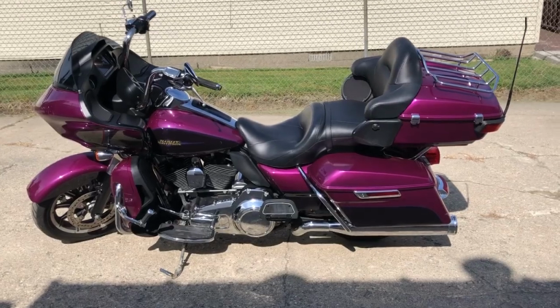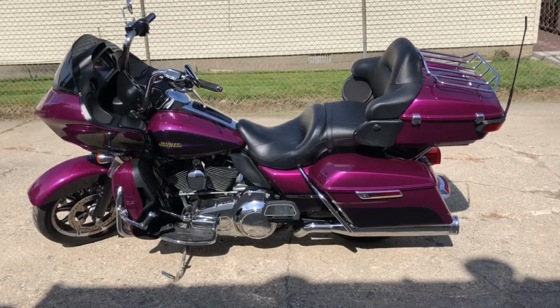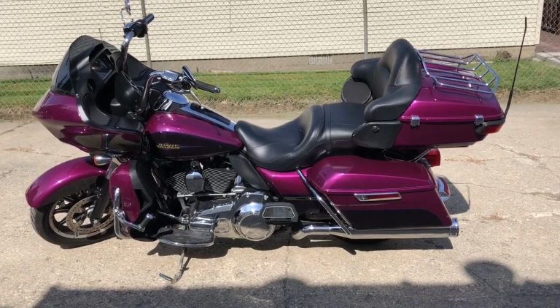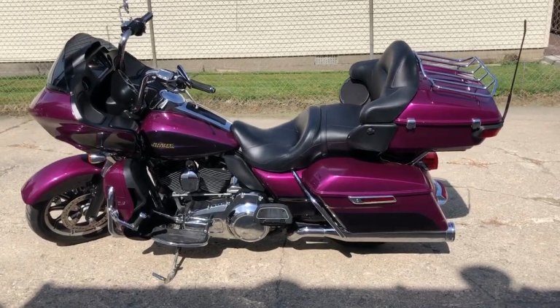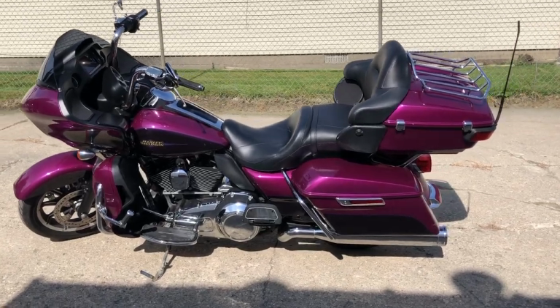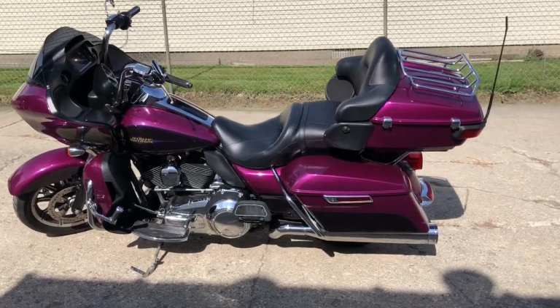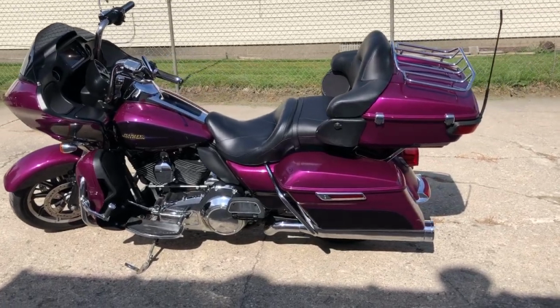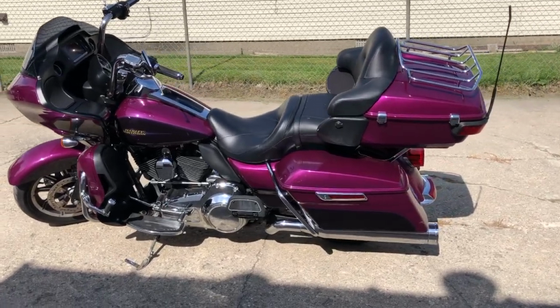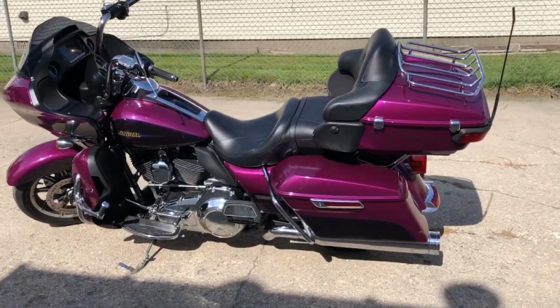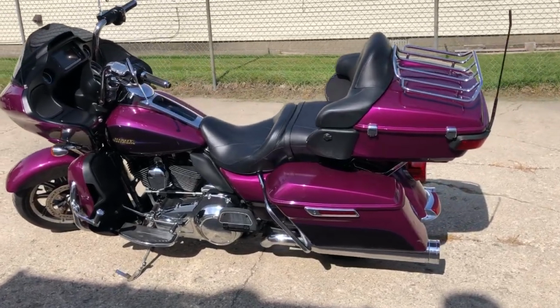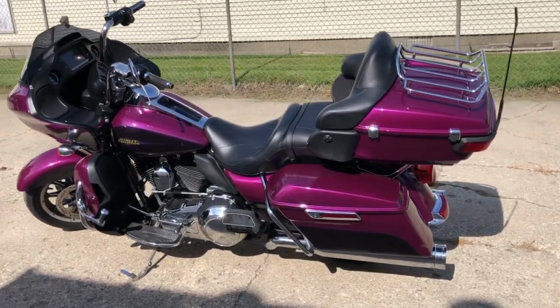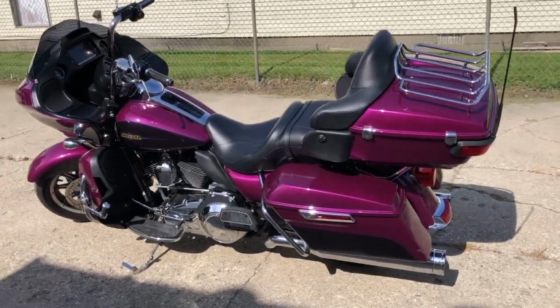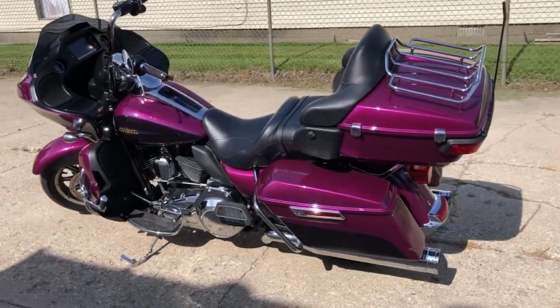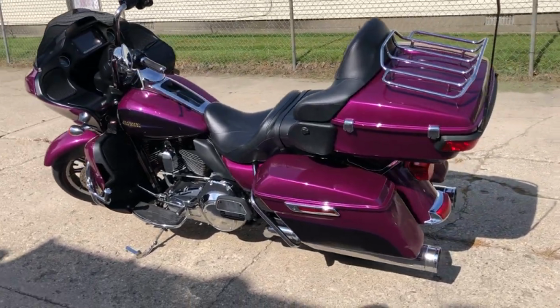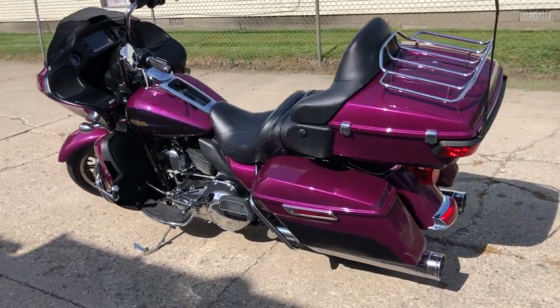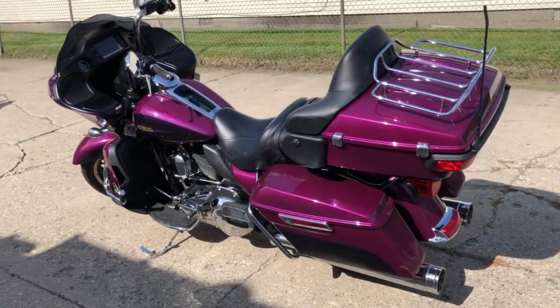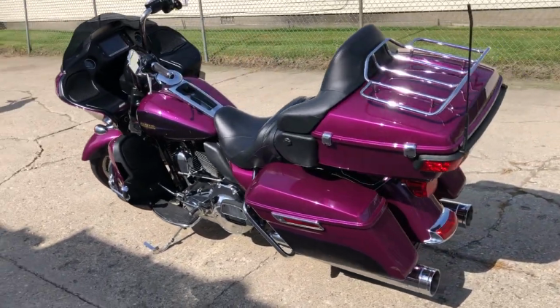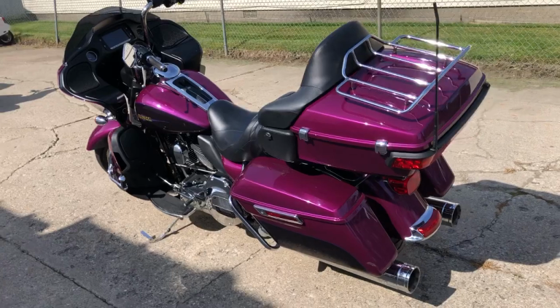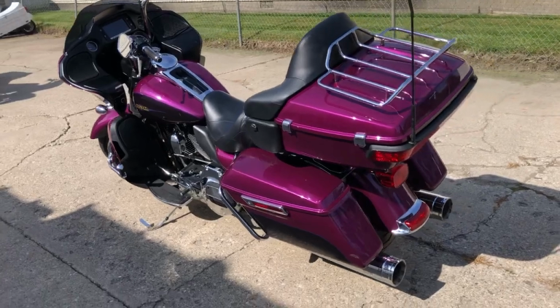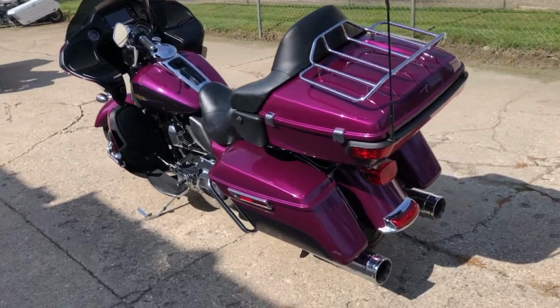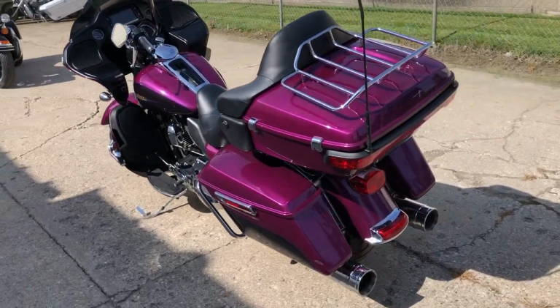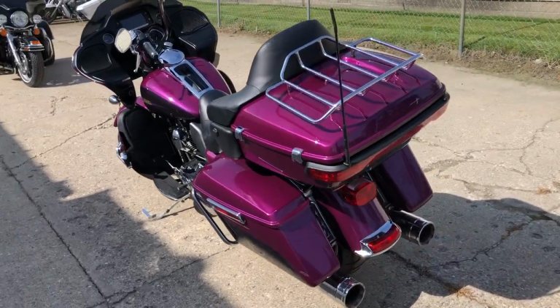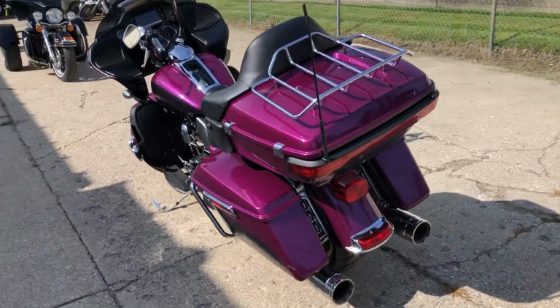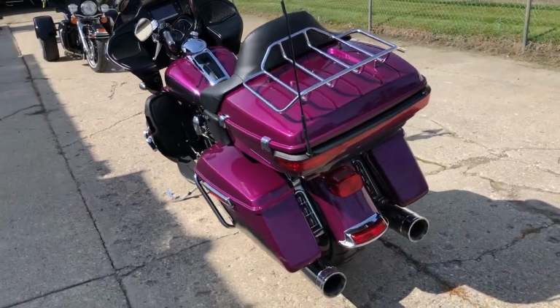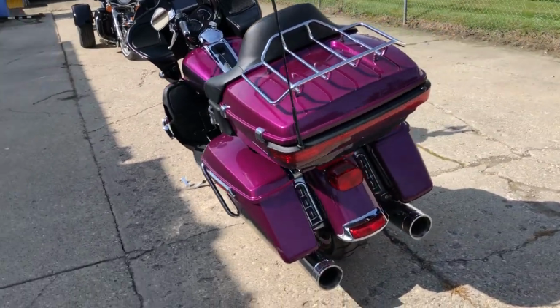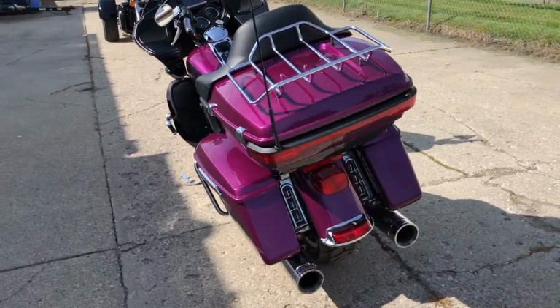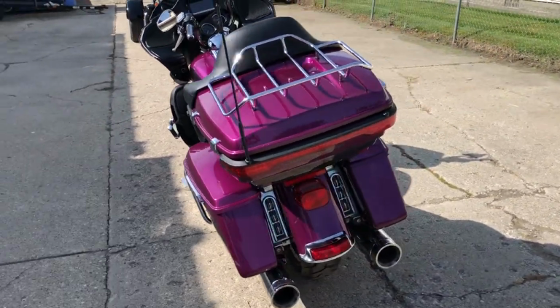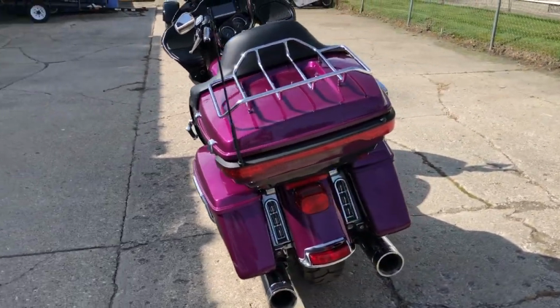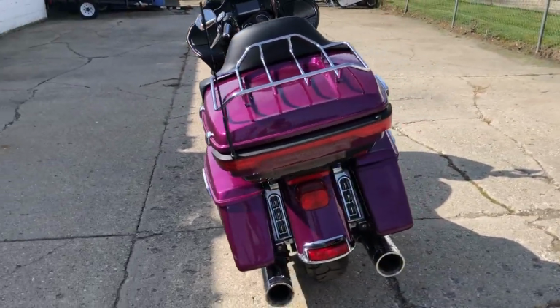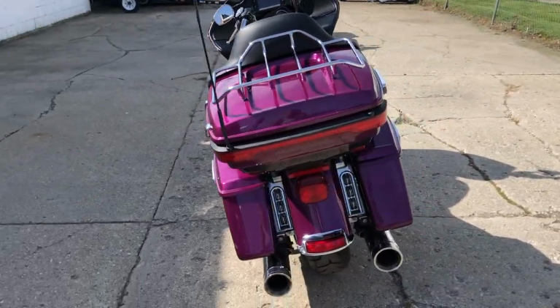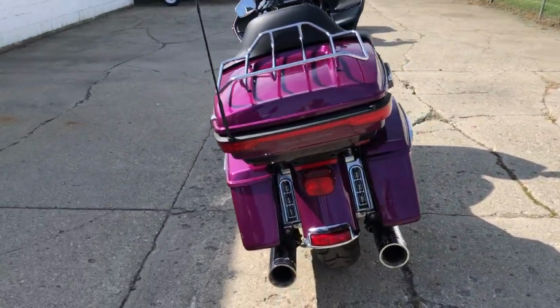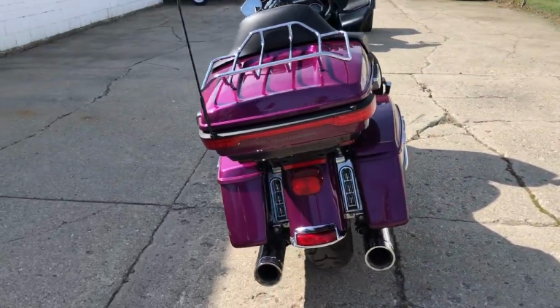Hey guys, ApprovalPowerSports.com here, doing some videos on some stuff just into the showroom. Got a 16 Road Glide Ultra for sale with only 11,154 miles — sharp, clean bike.